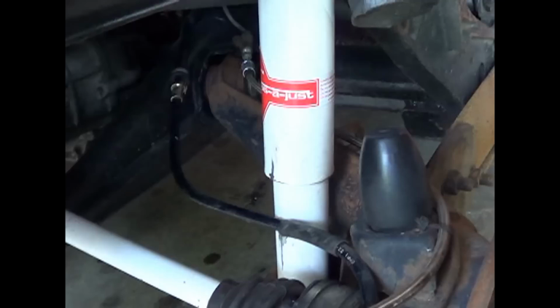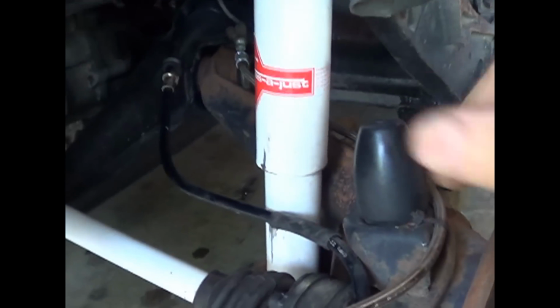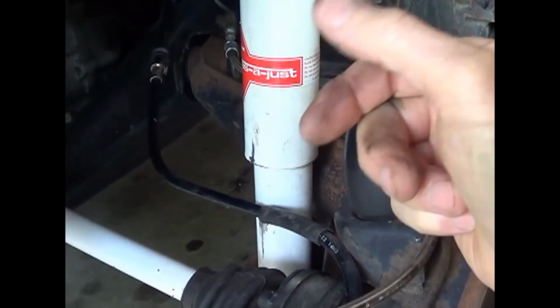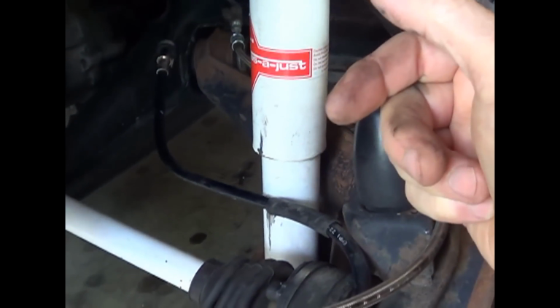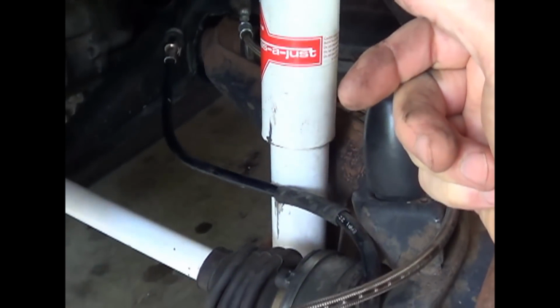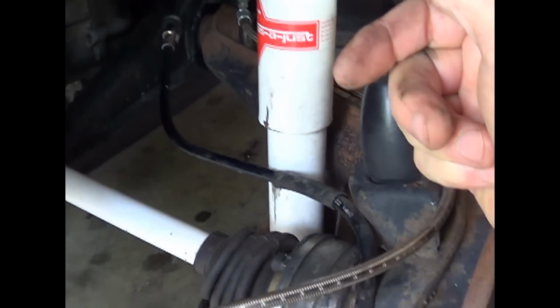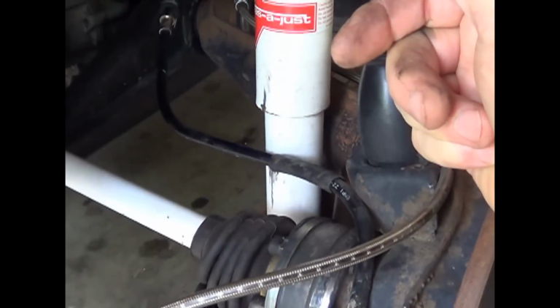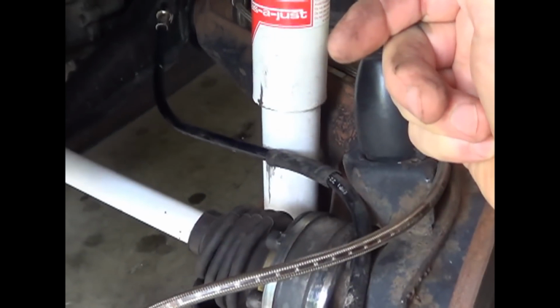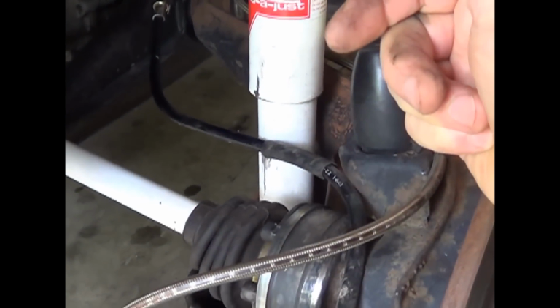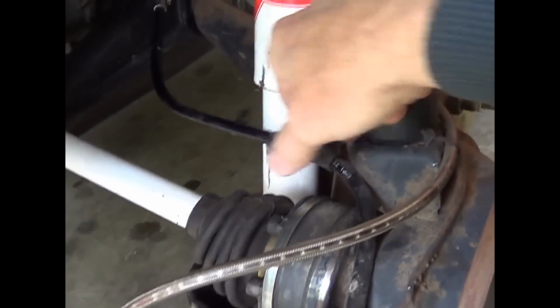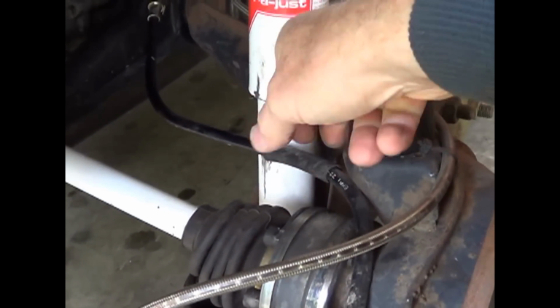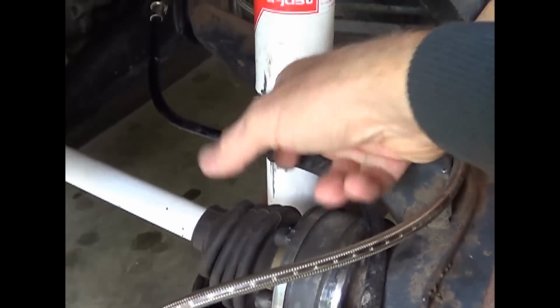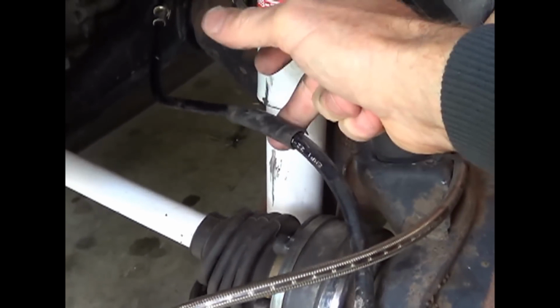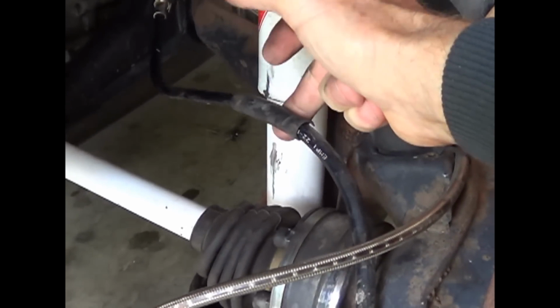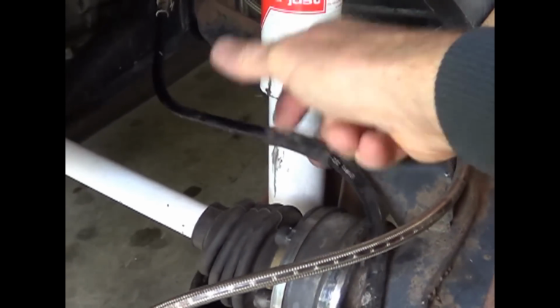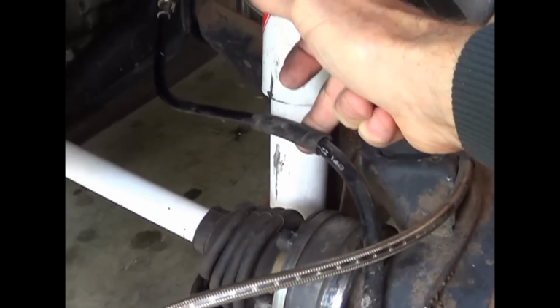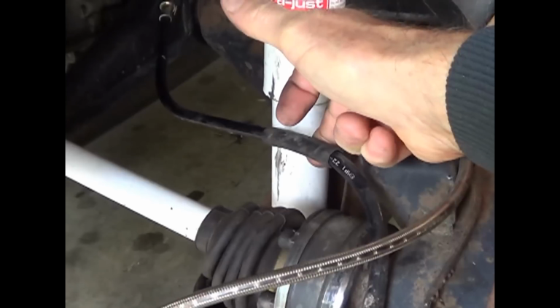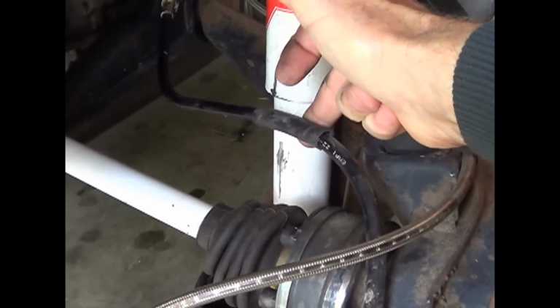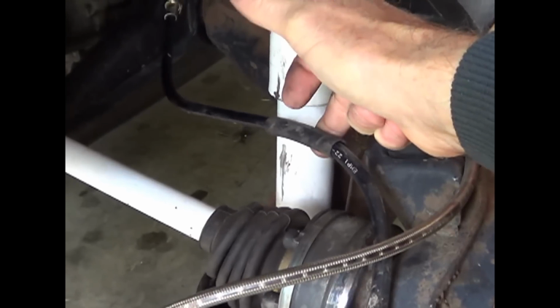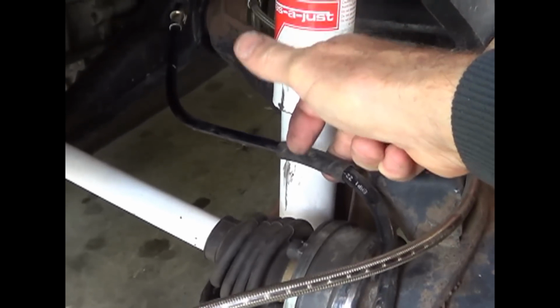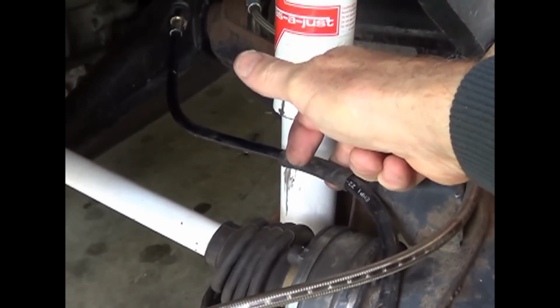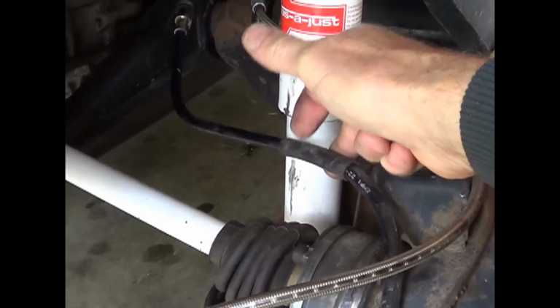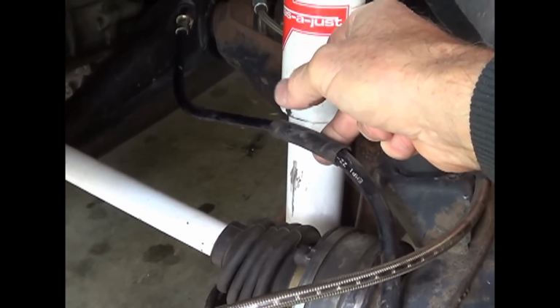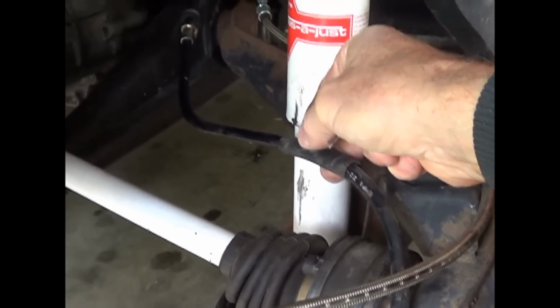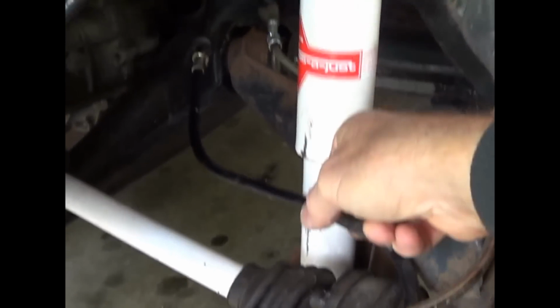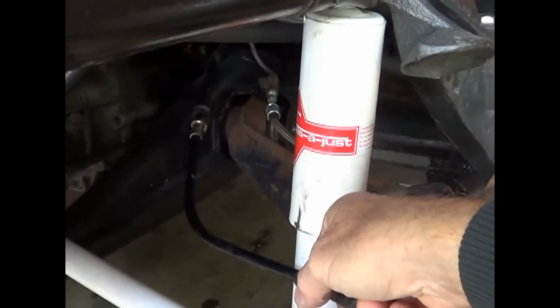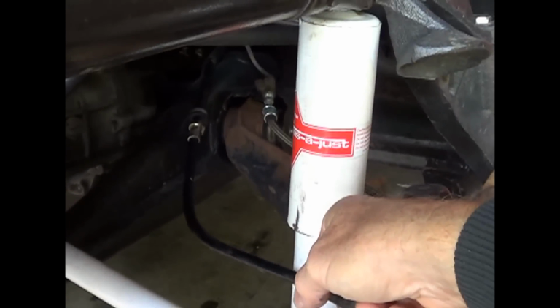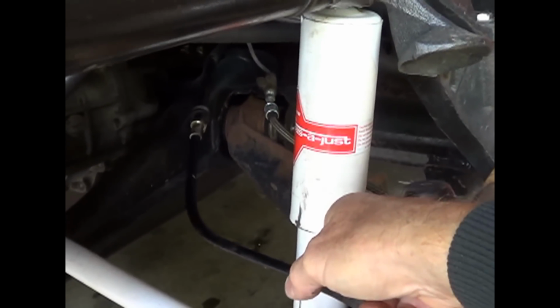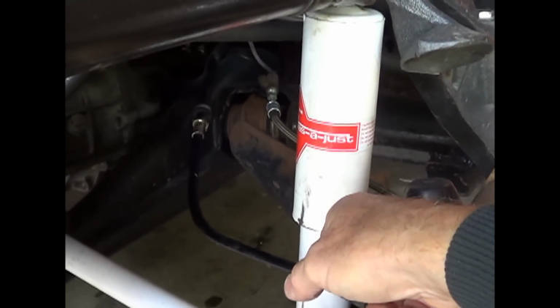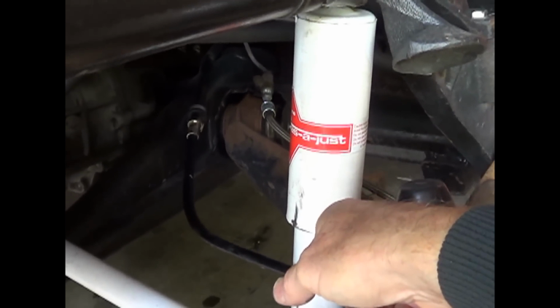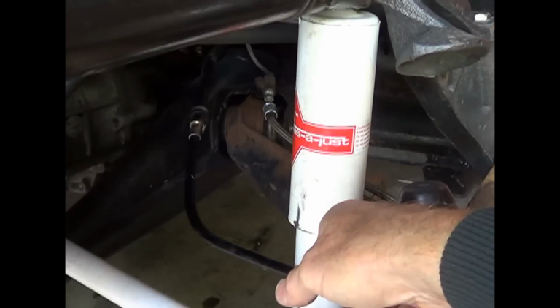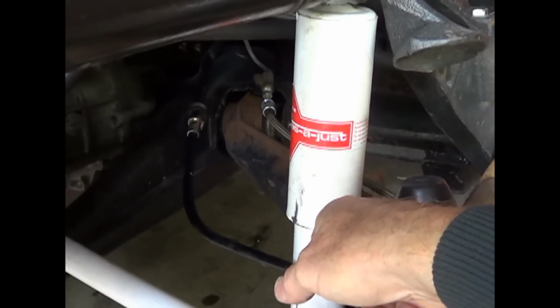I've got some over here on my Baja, I'll take you over there and we'll take a look at it. But it's something that I think could be easily overlooked, and I wanted to point that out so that other people that have these disc brakes will check it out.